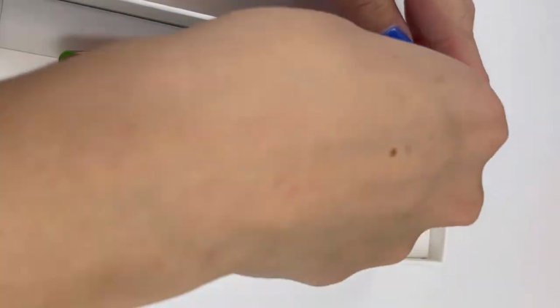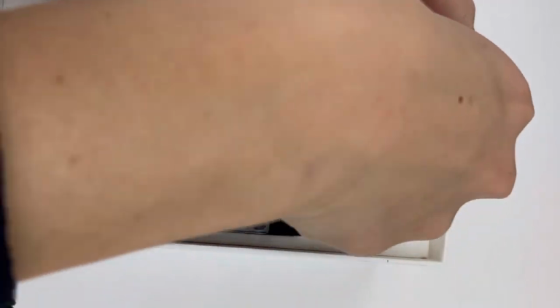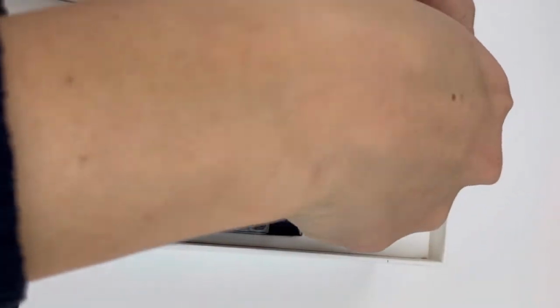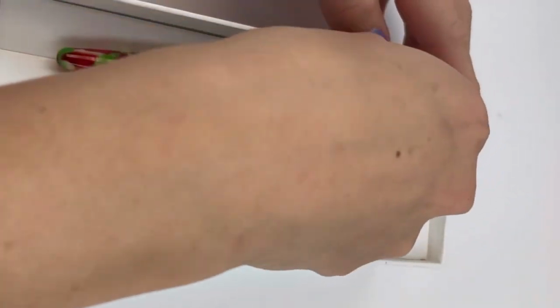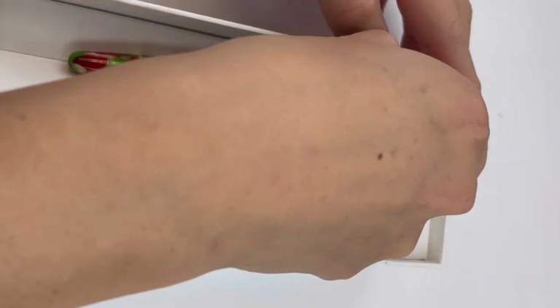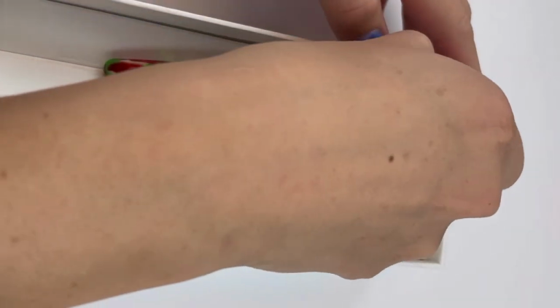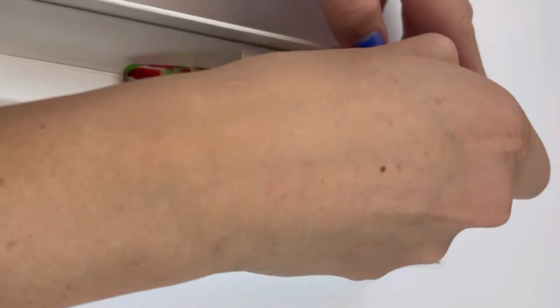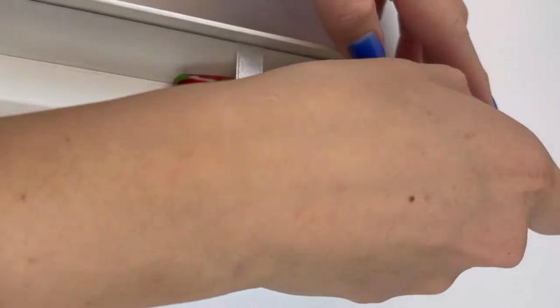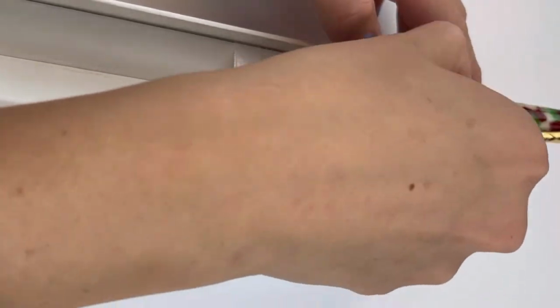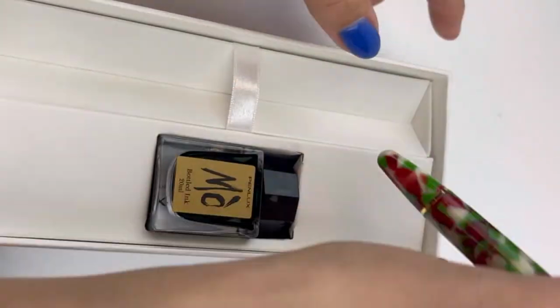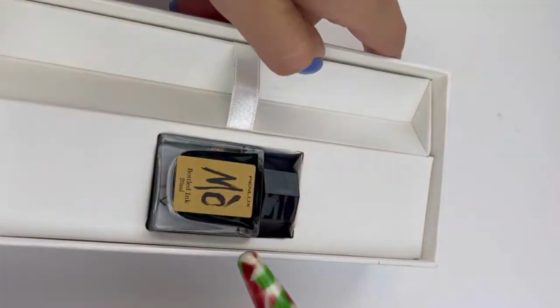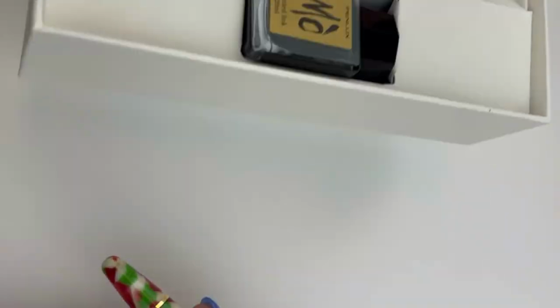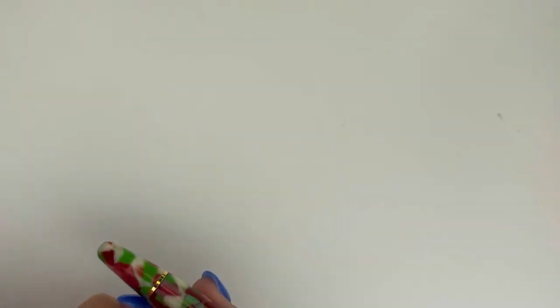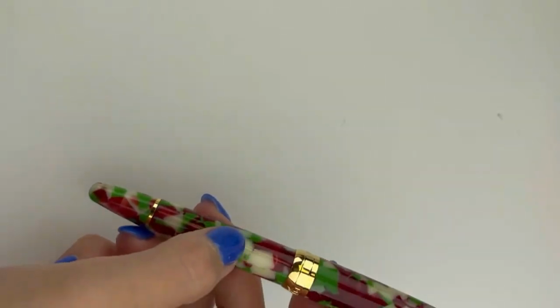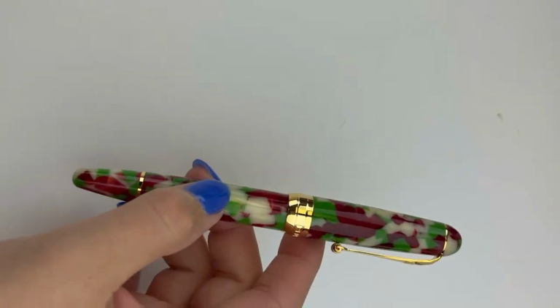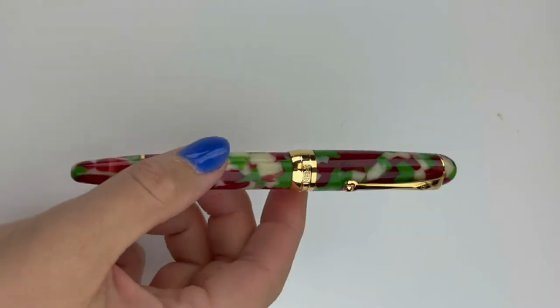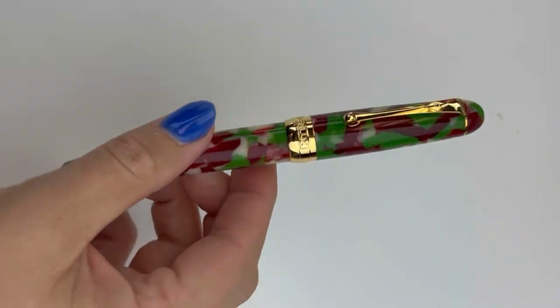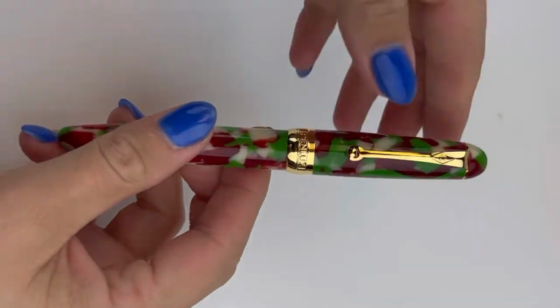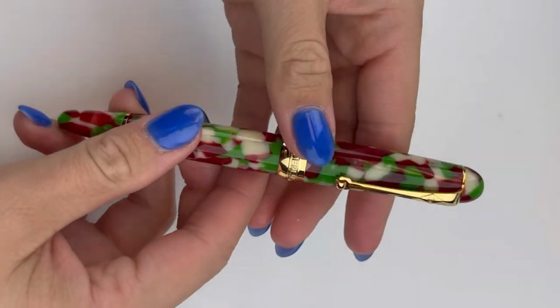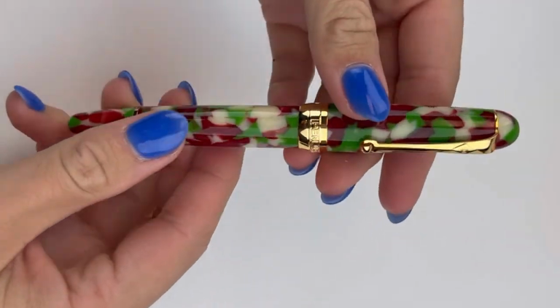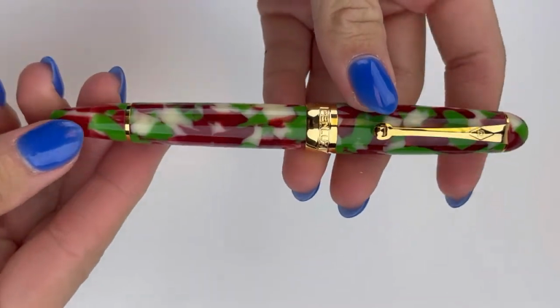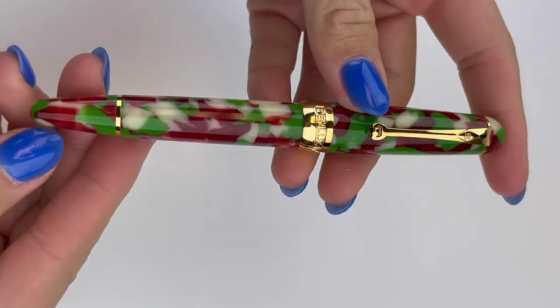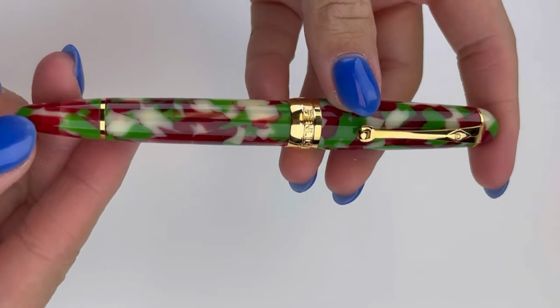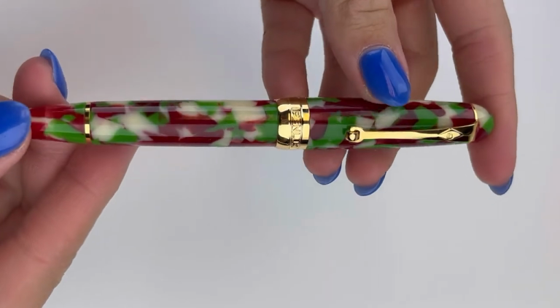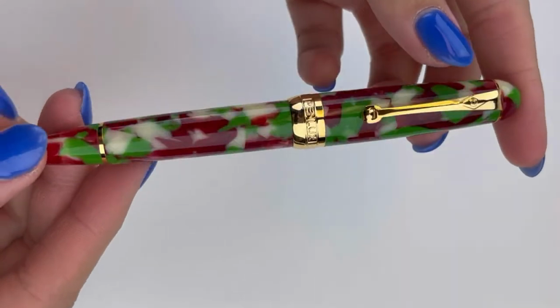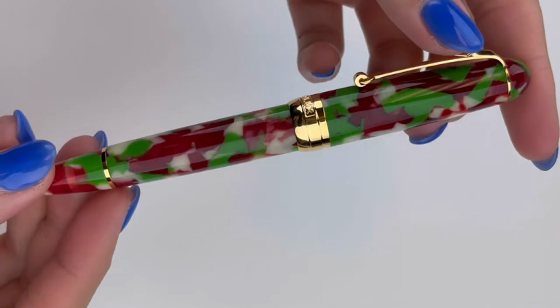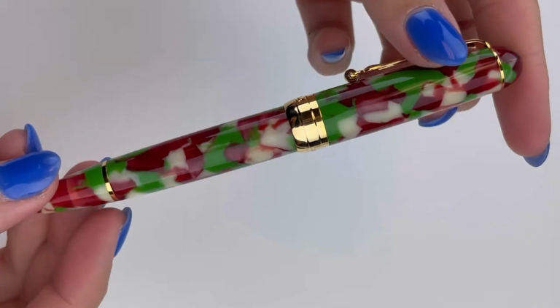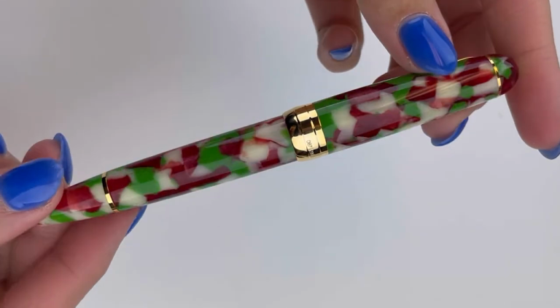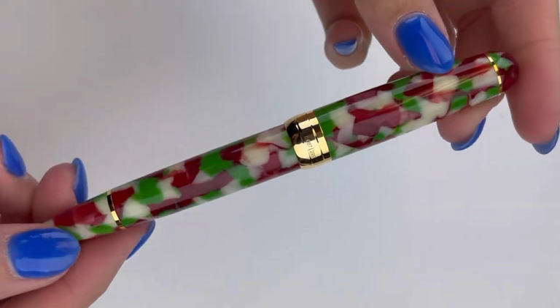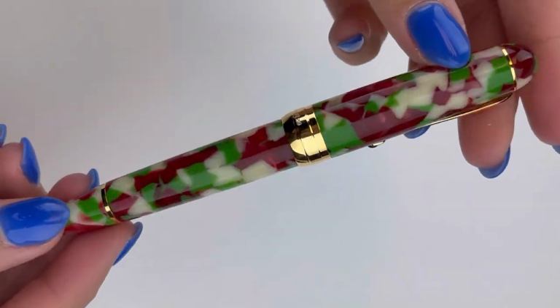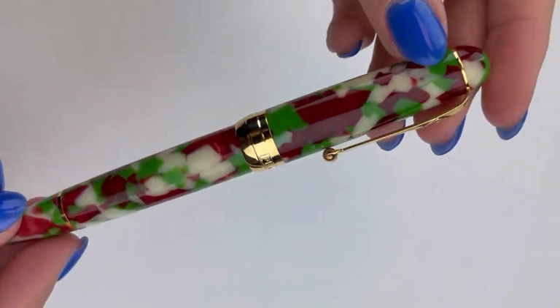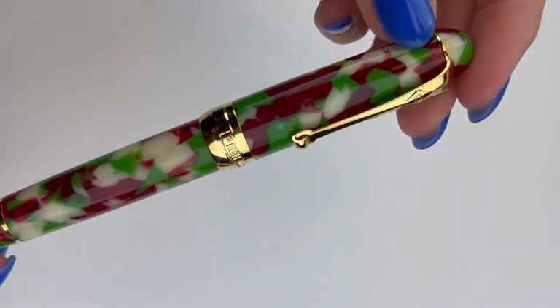Let's take a look at this. This is the Penlux Masterpiece Delgado — there is an entire collection of the Masterpiece Delgados, but this is their Christmas Edition released for 2022.